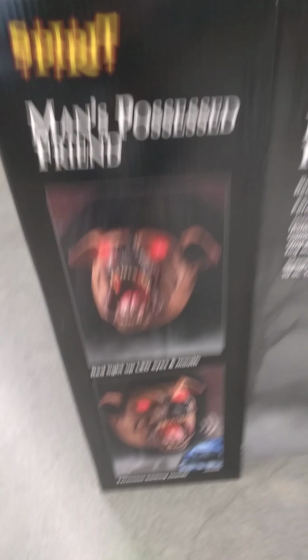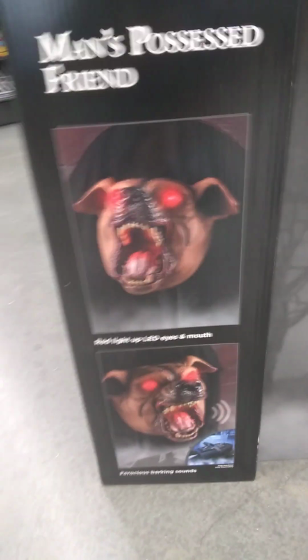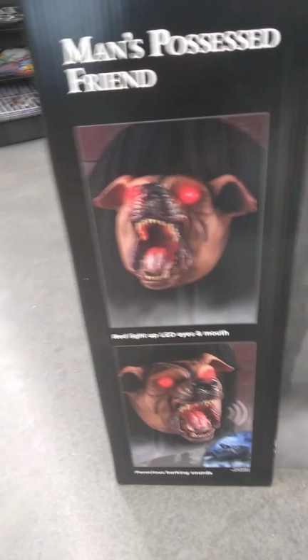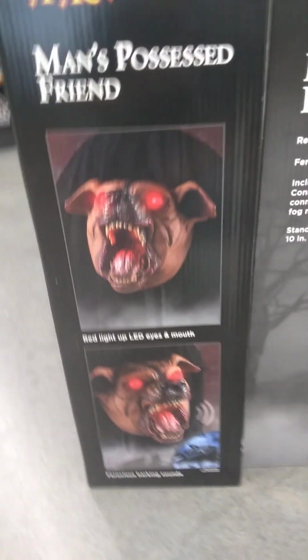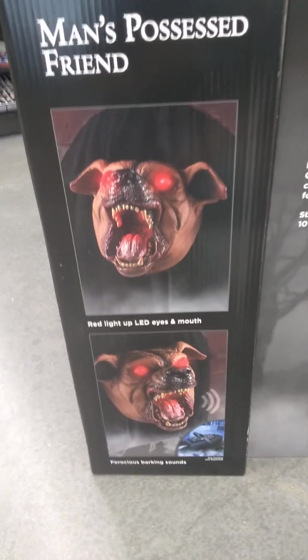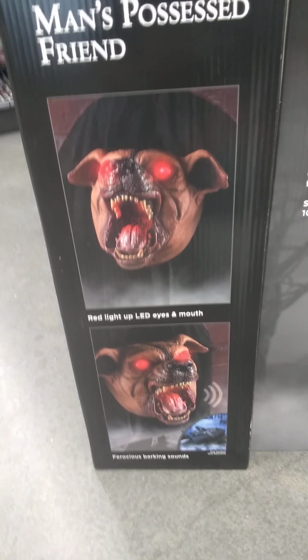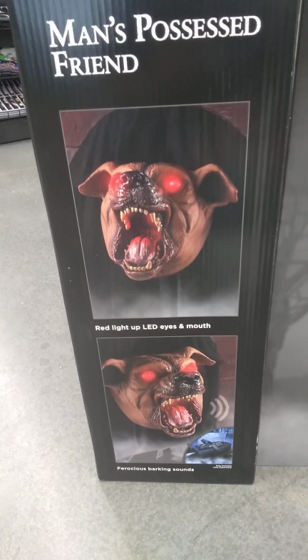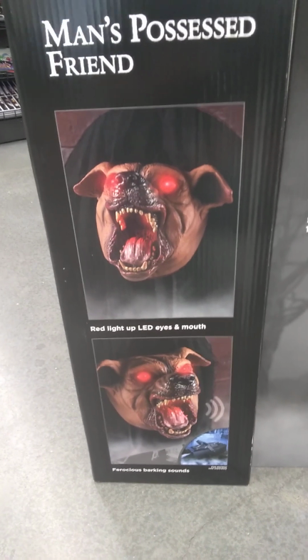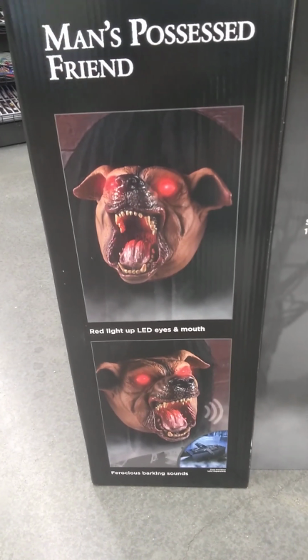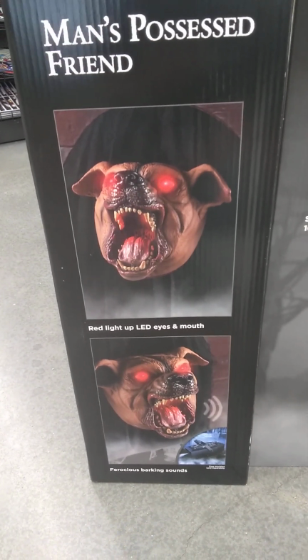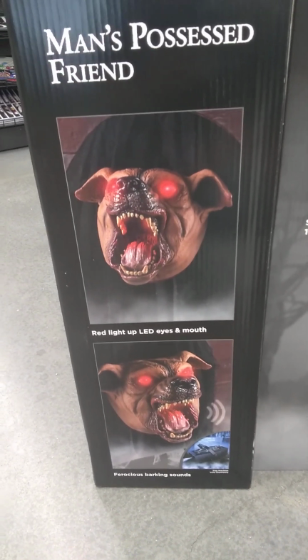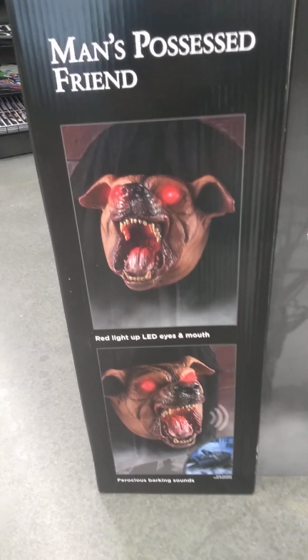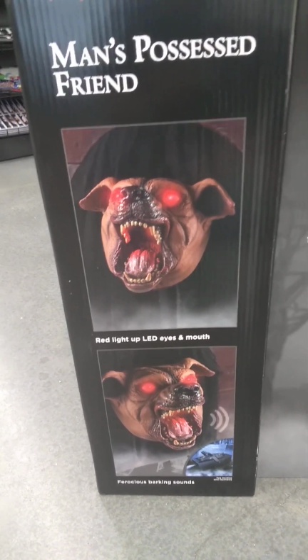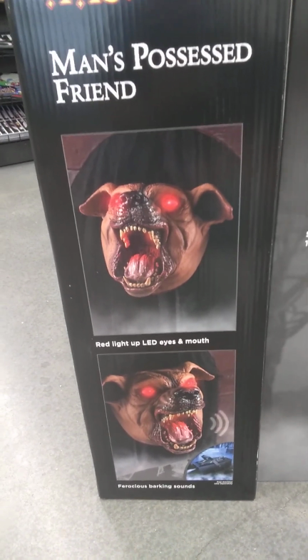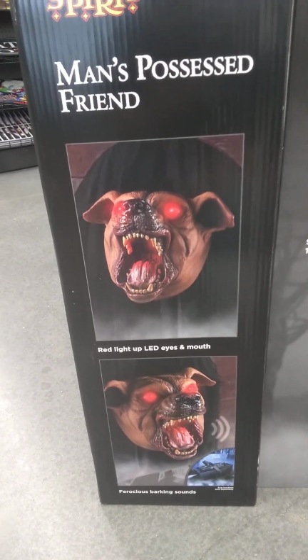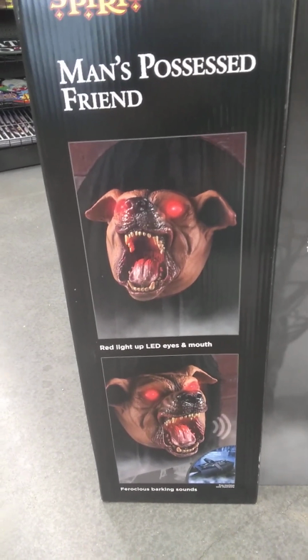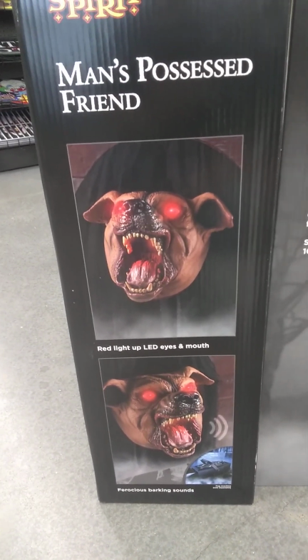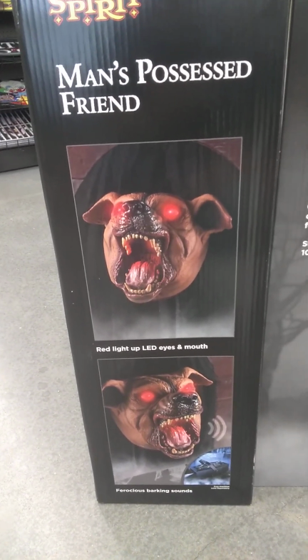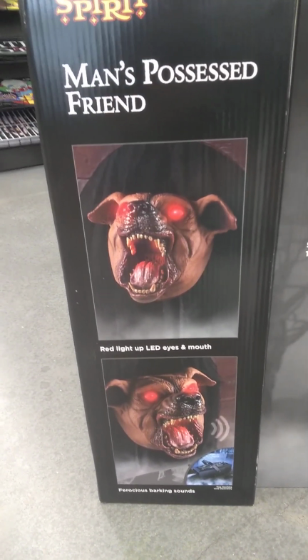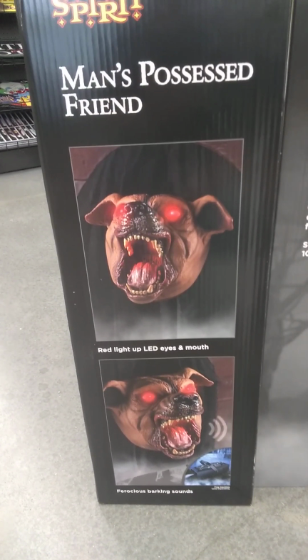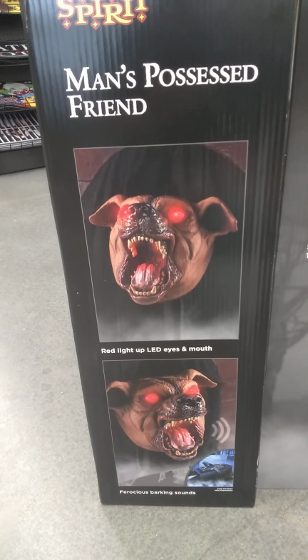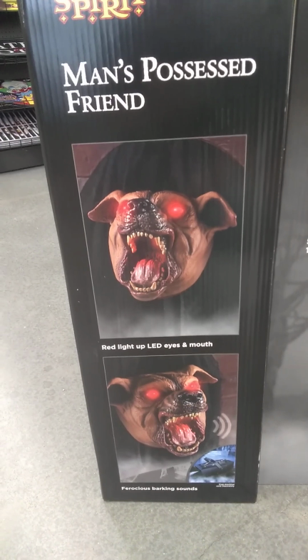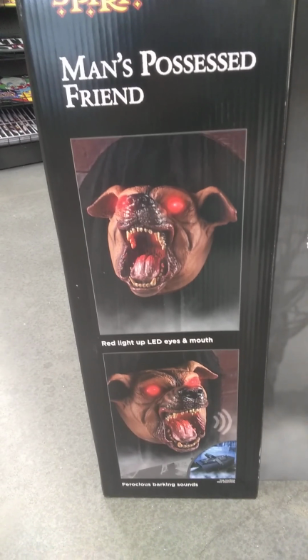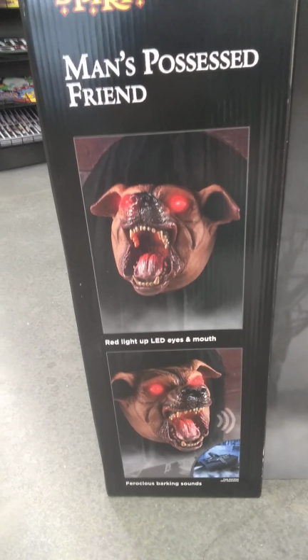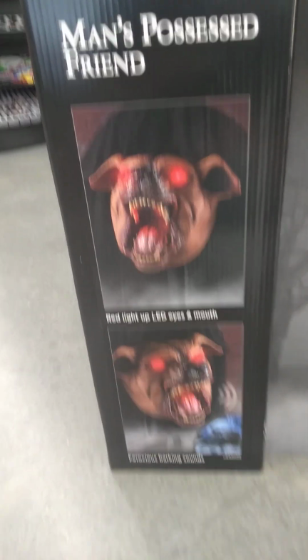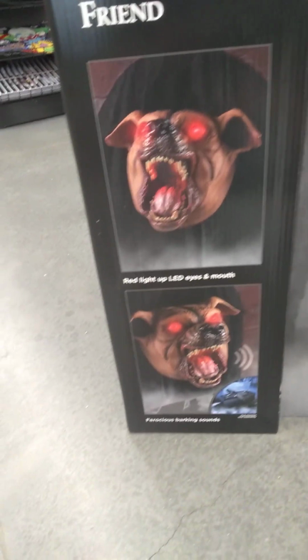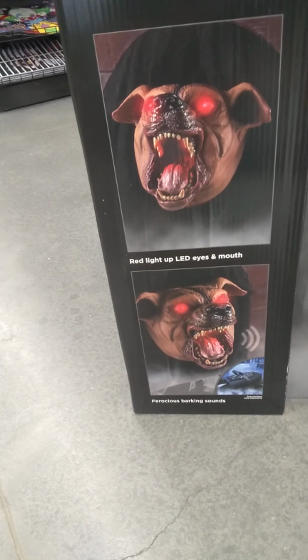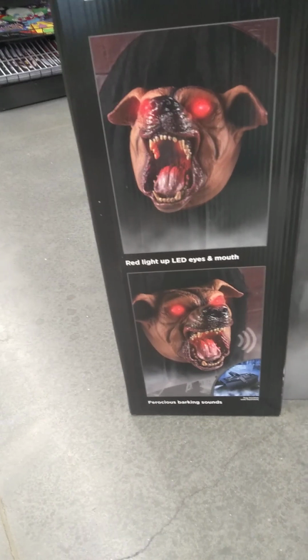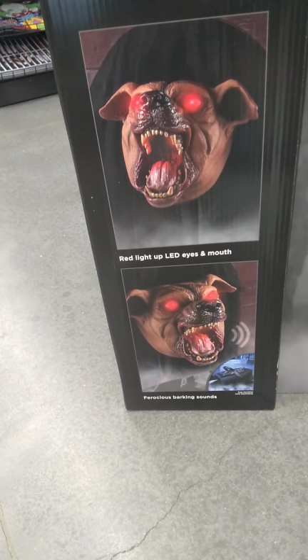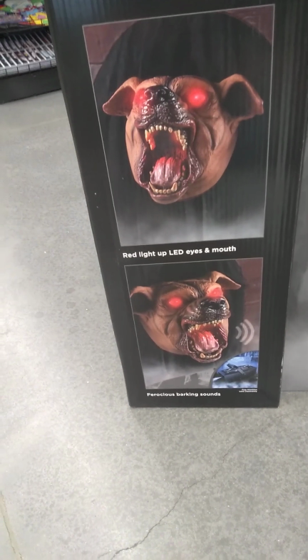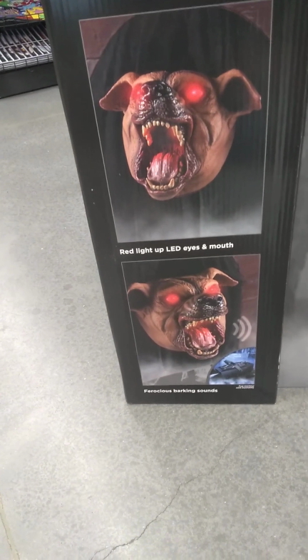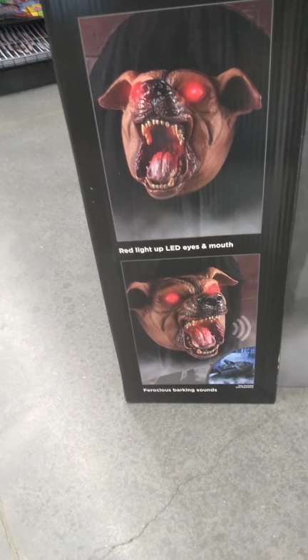It says here: red light-up LED eyes and mouth, ferocious barking sounds.